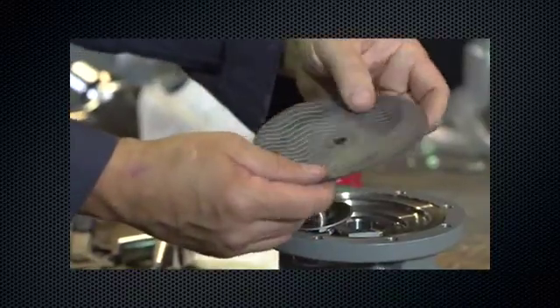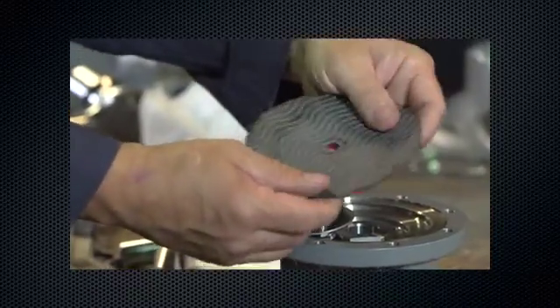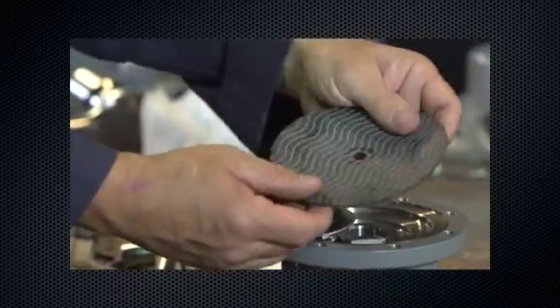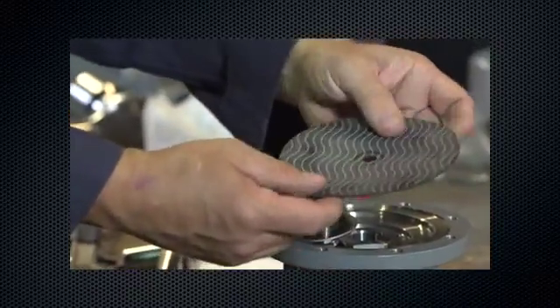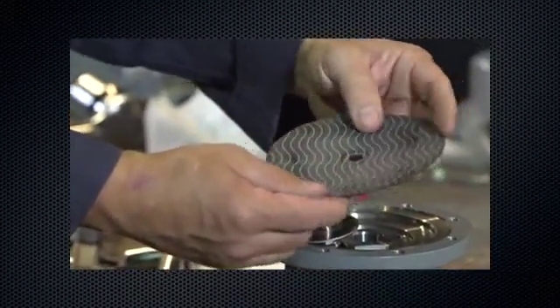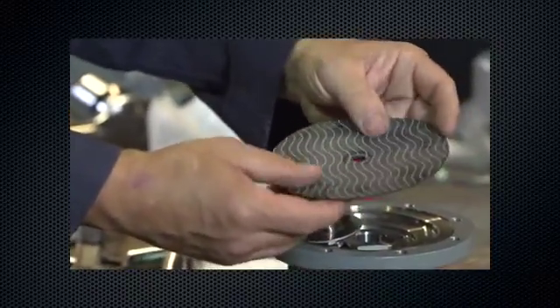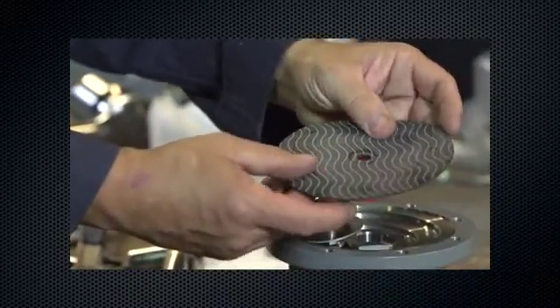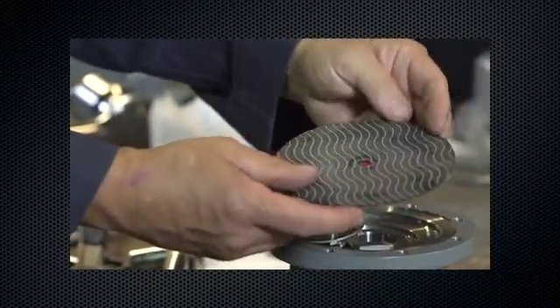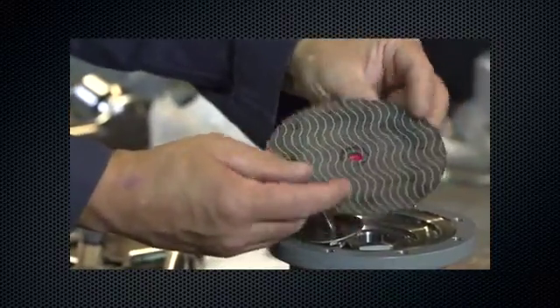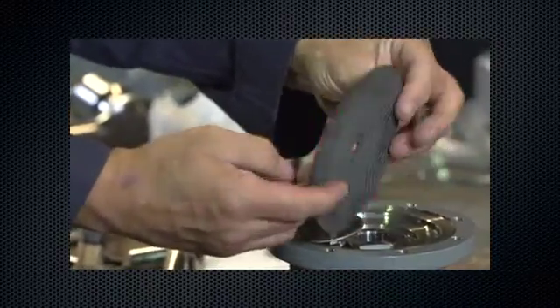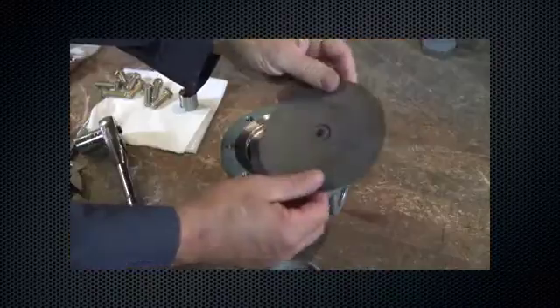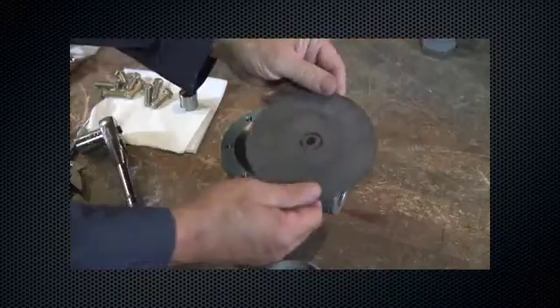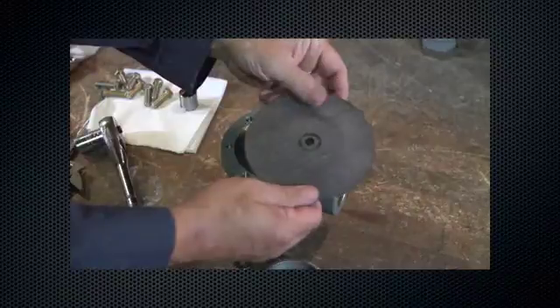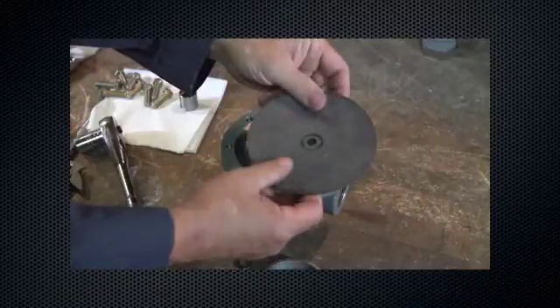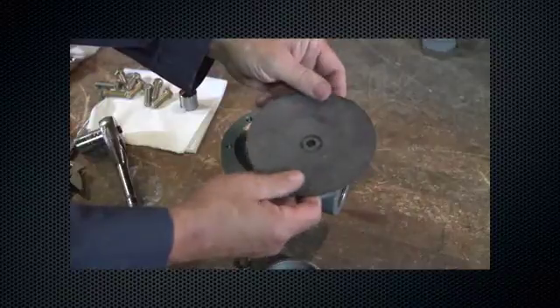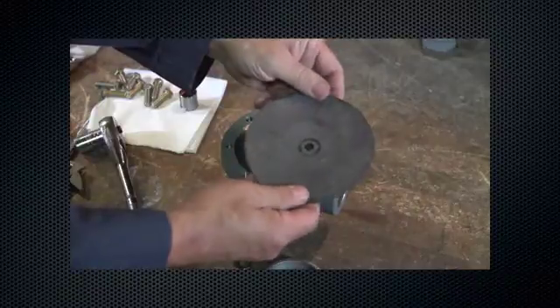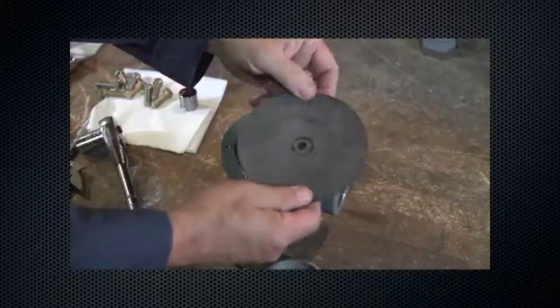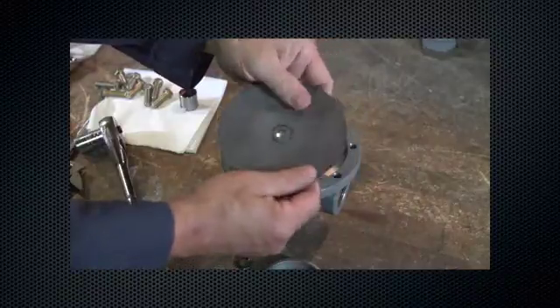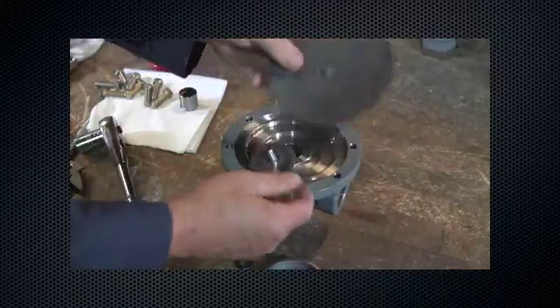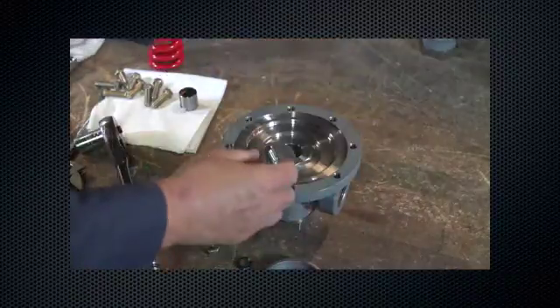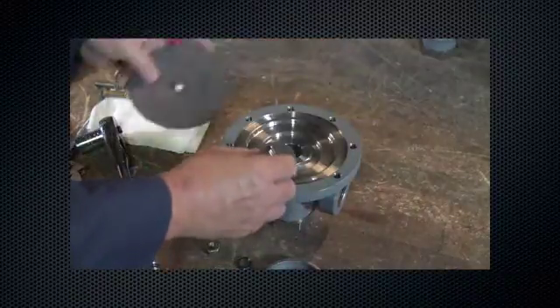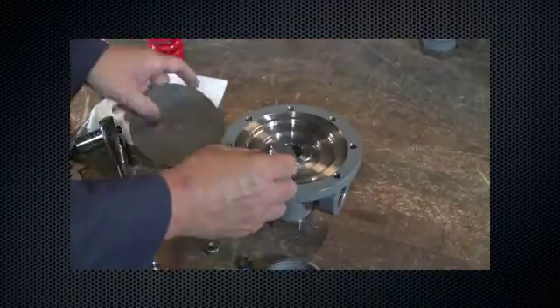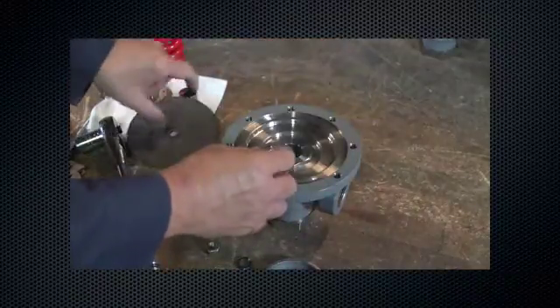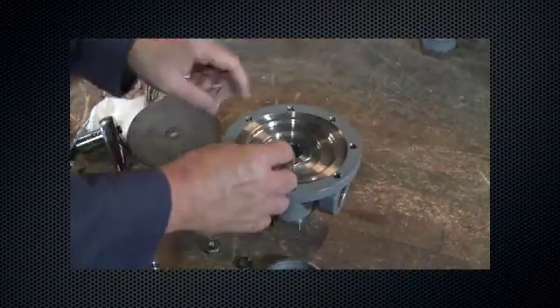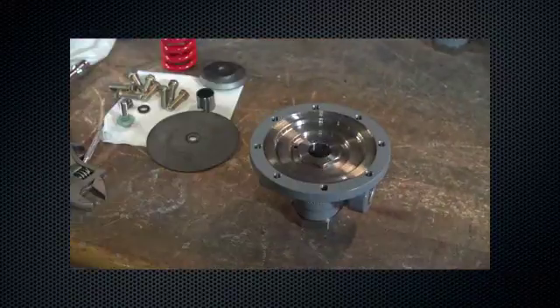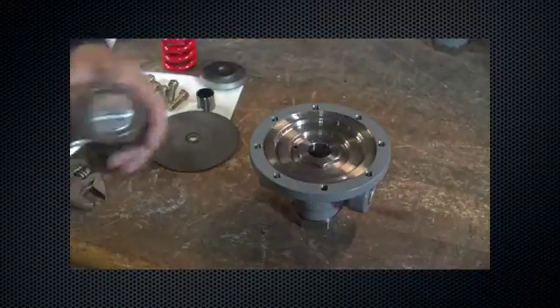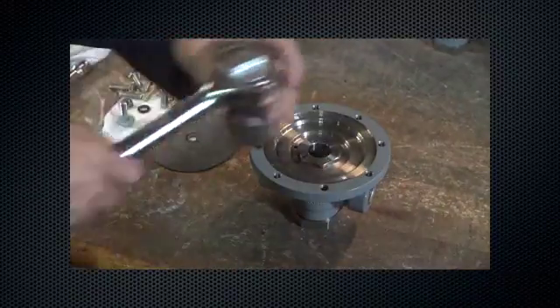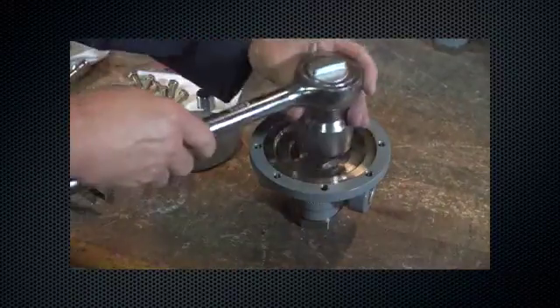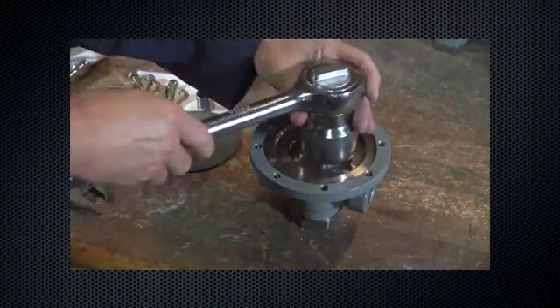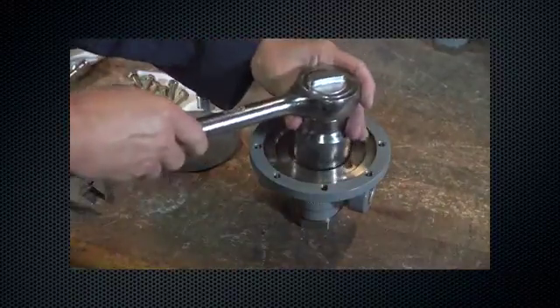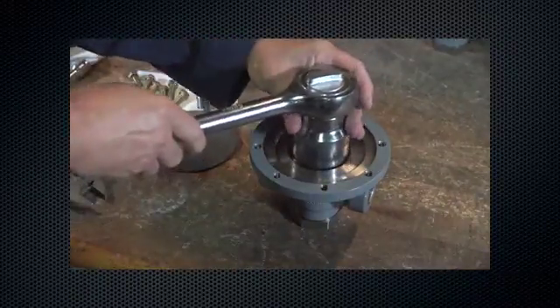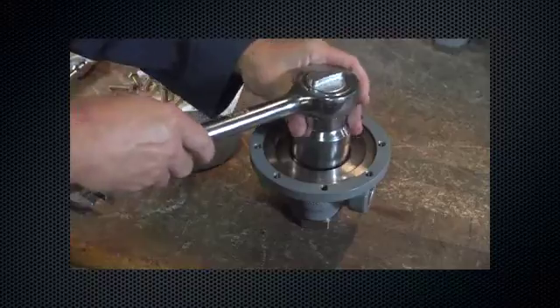Inspect the diaphragm for rips, cuts, tears, and other damage. Replace if necessary. Remove the valve plug guide.